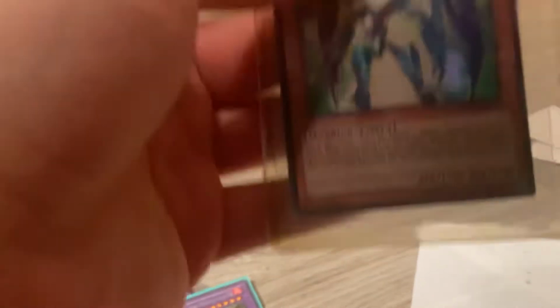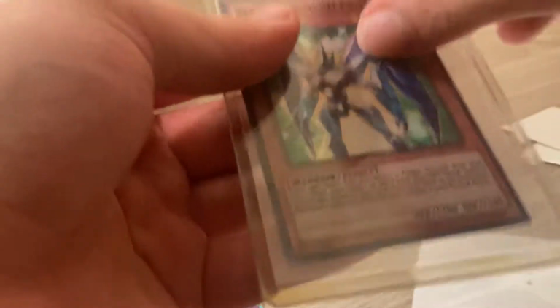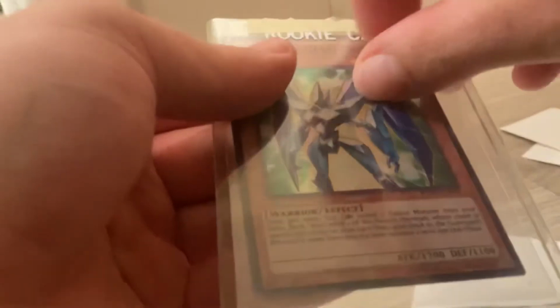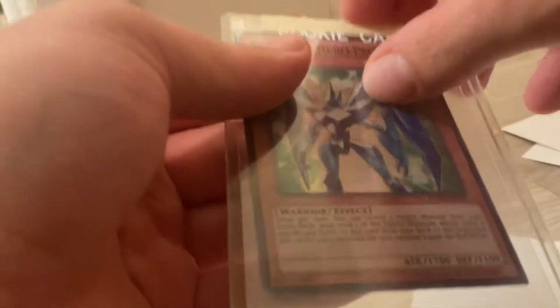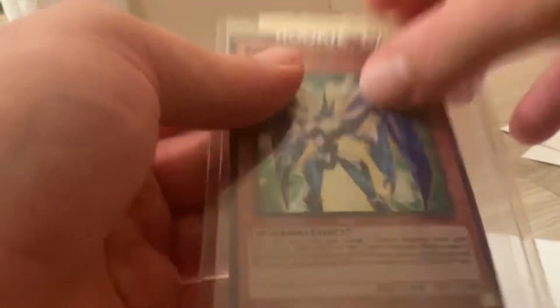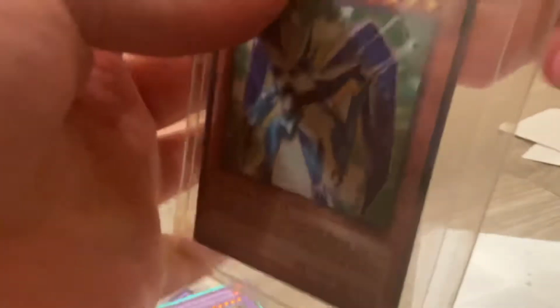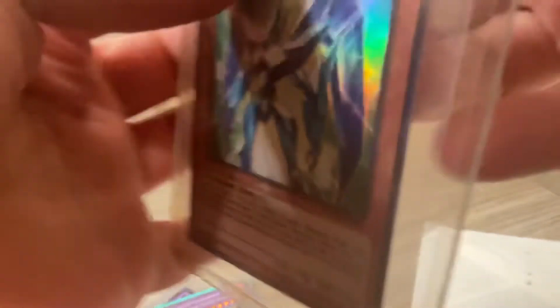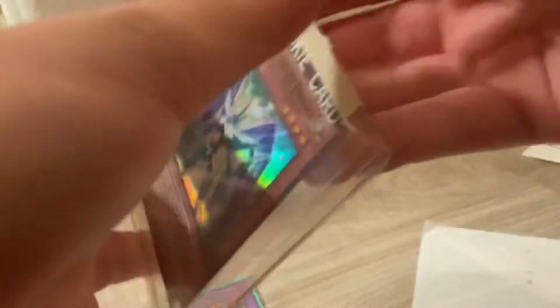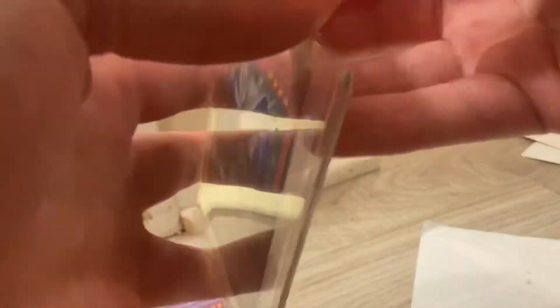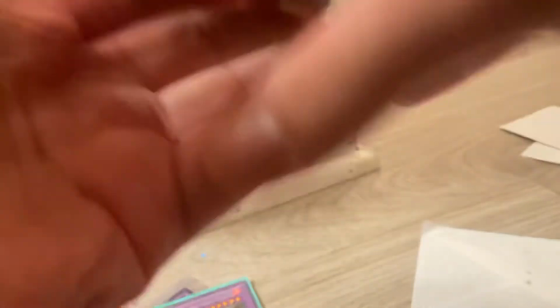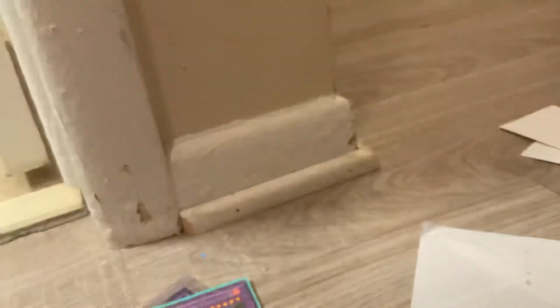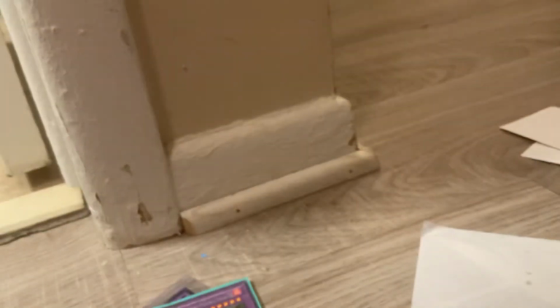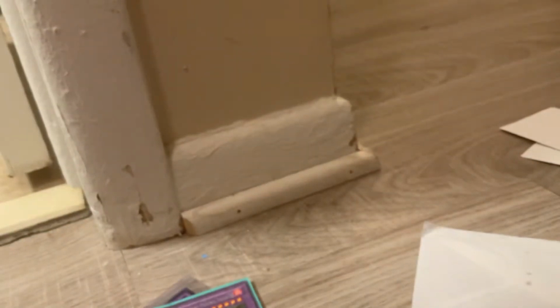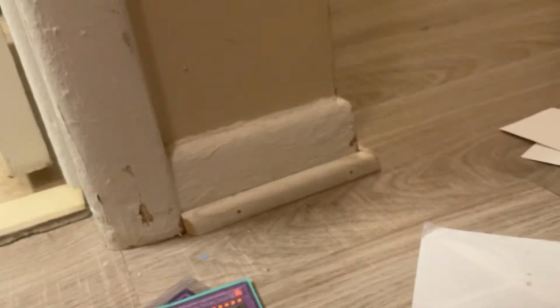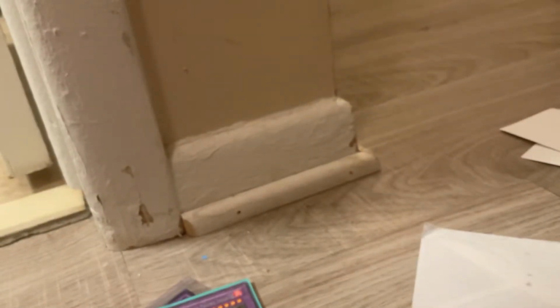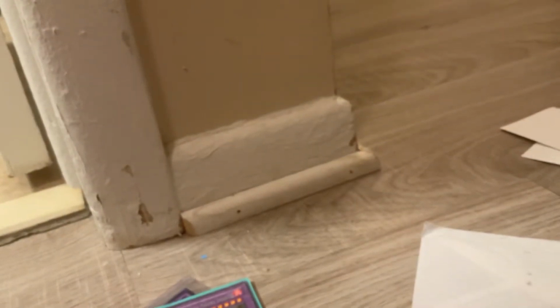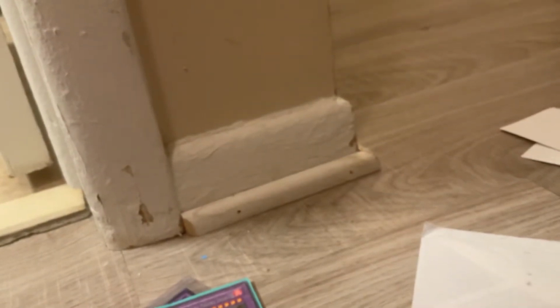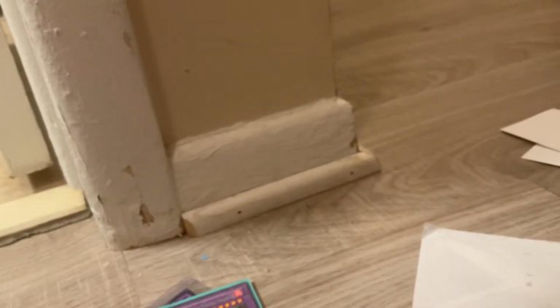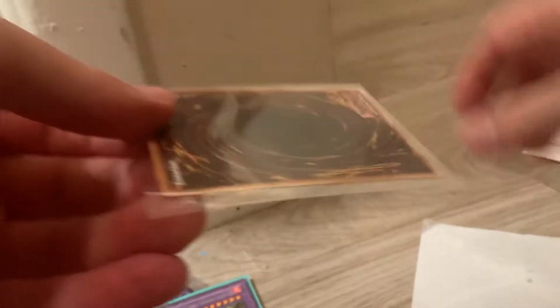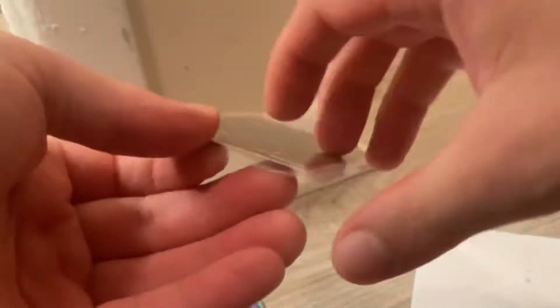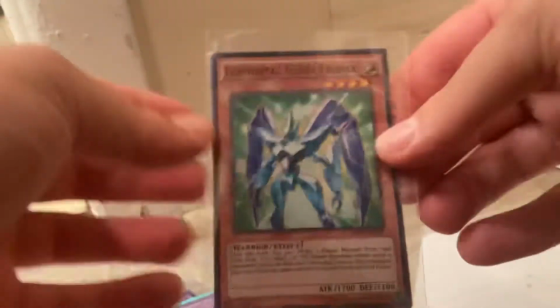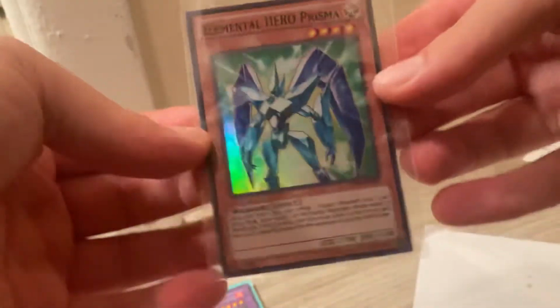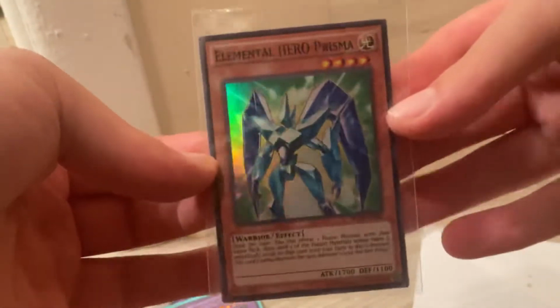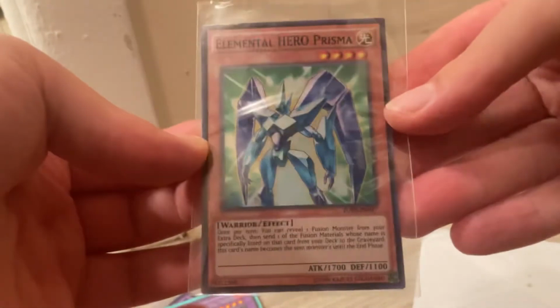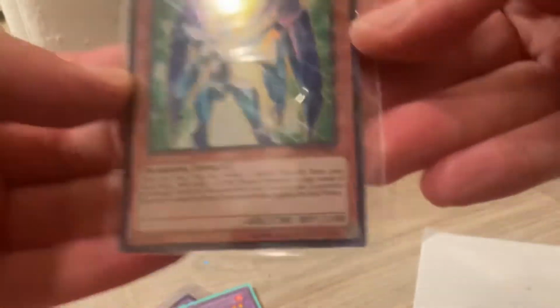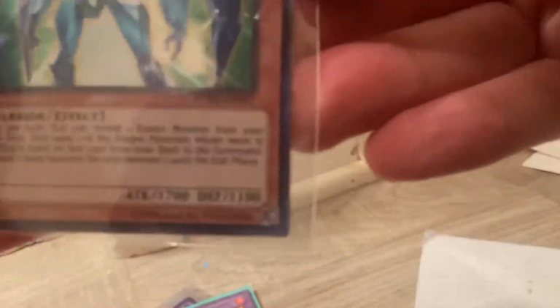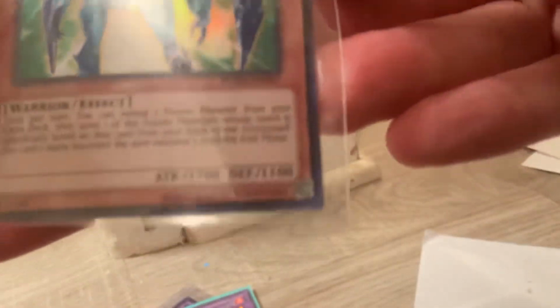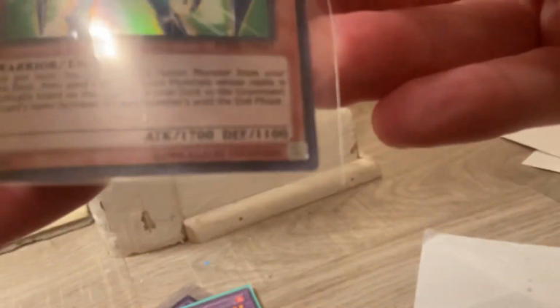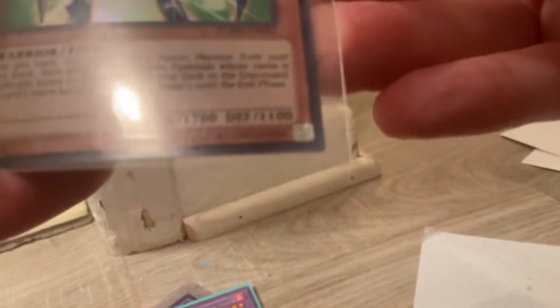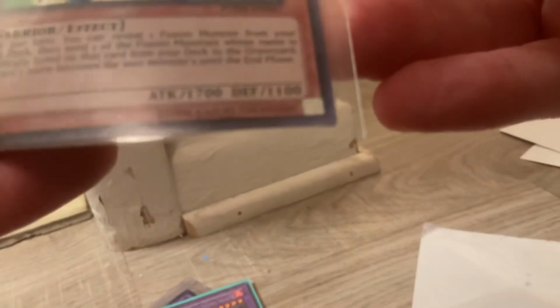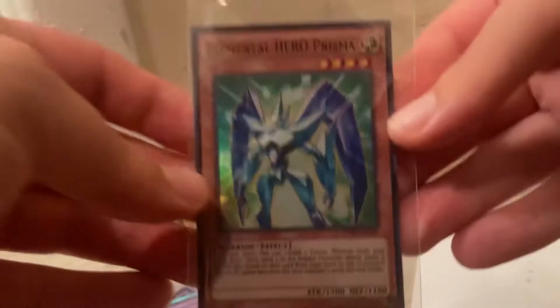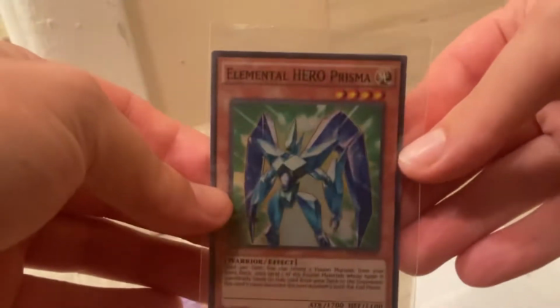We got that rookie — open it up, open it up and open. Evil Hero Prisma — it's from... pretty cool.